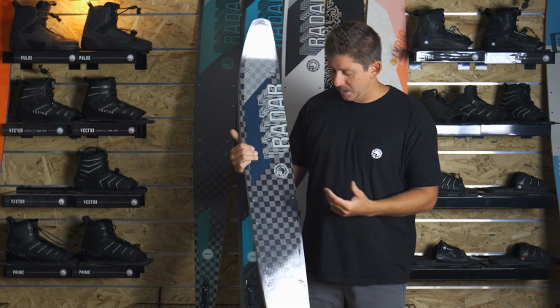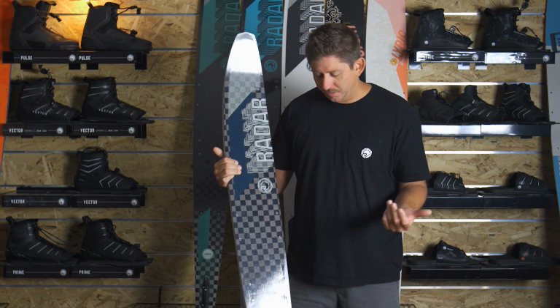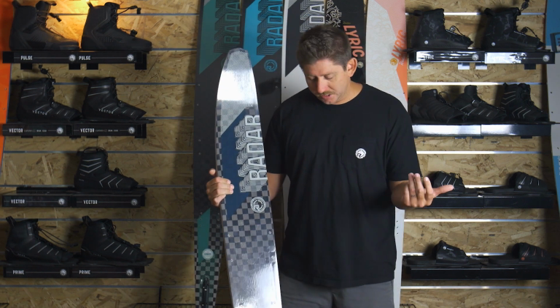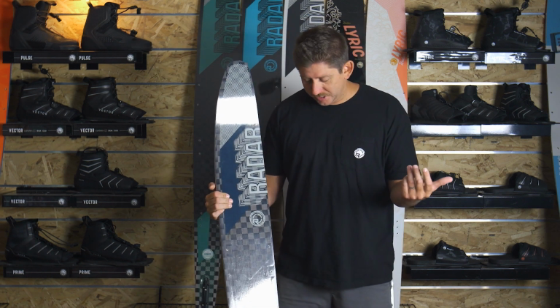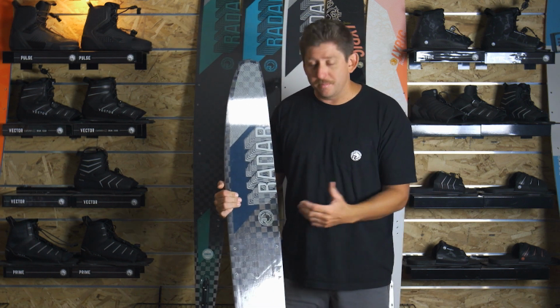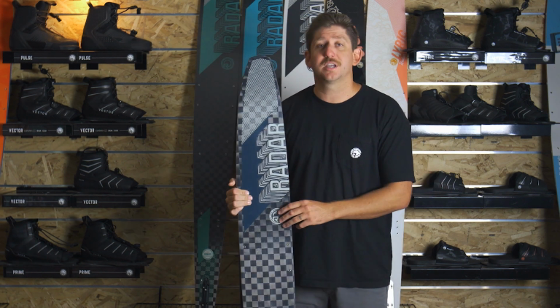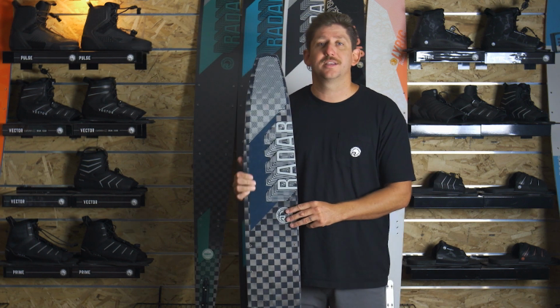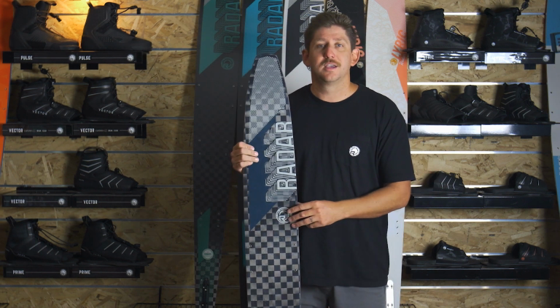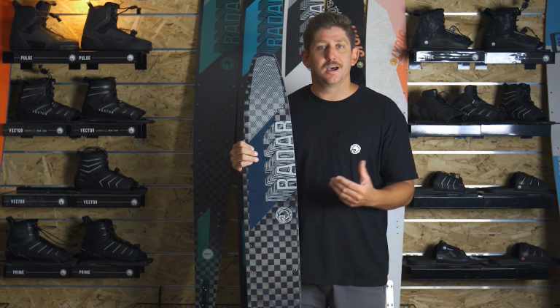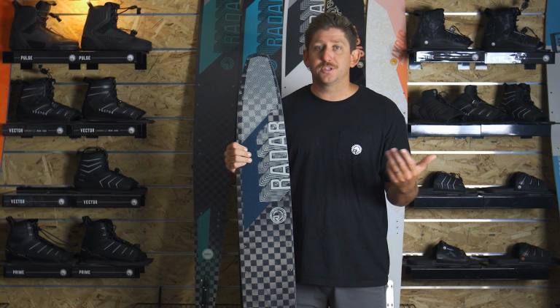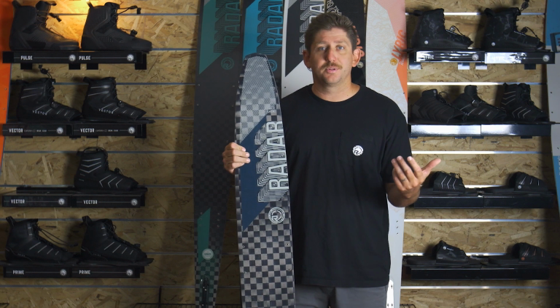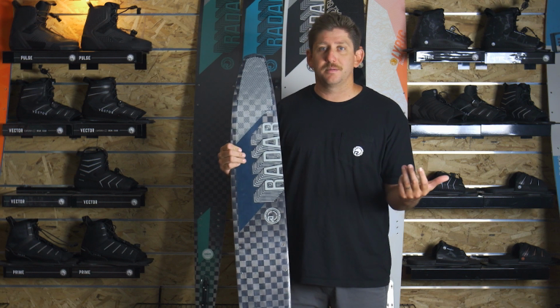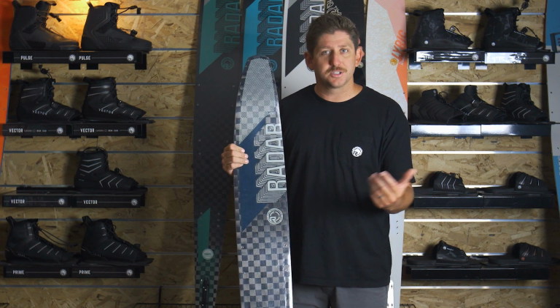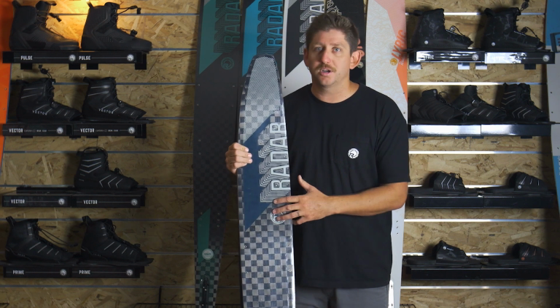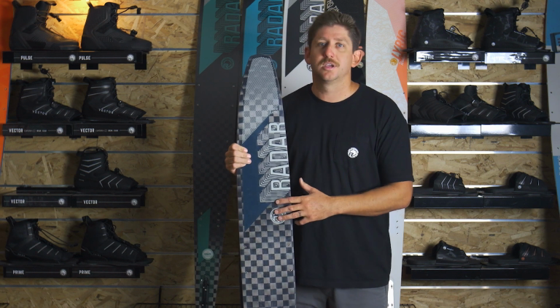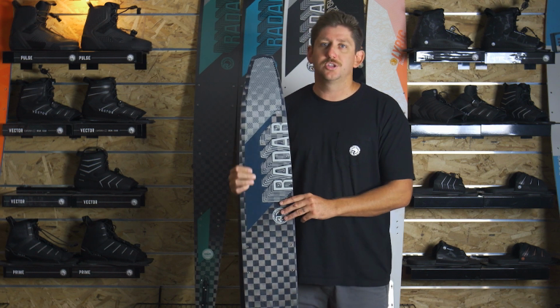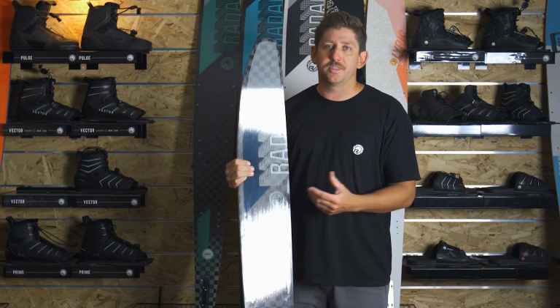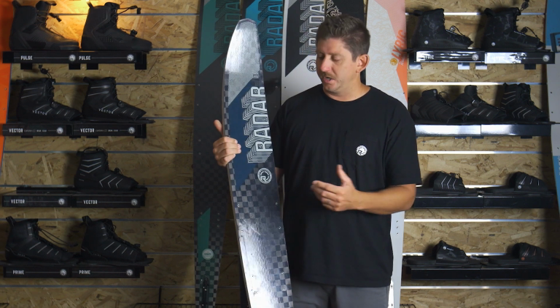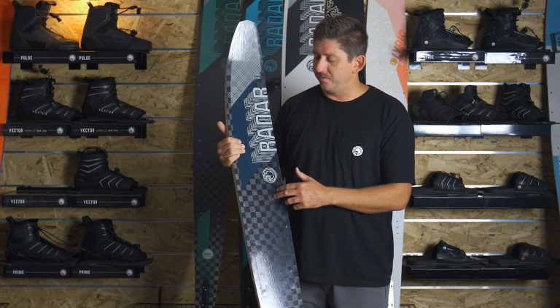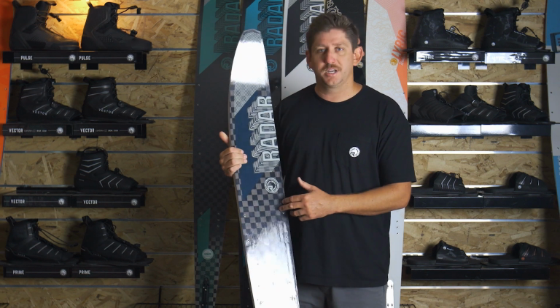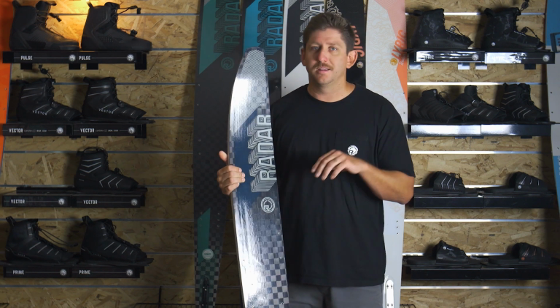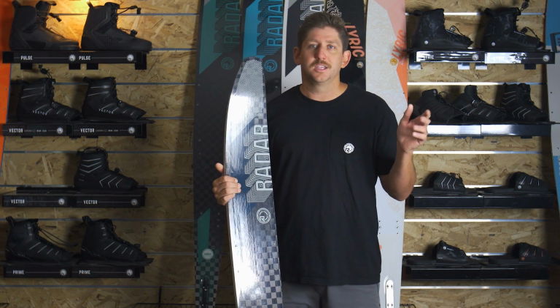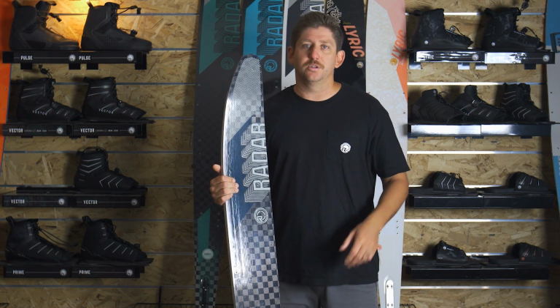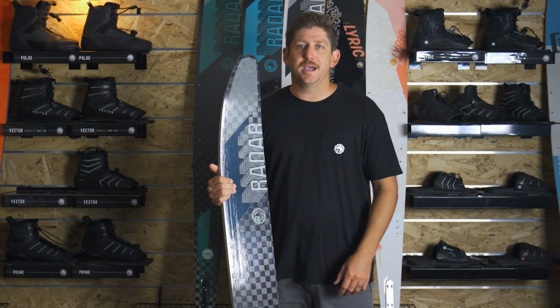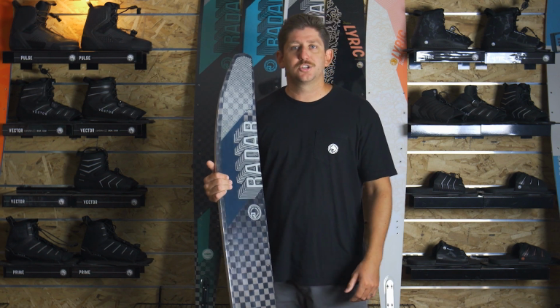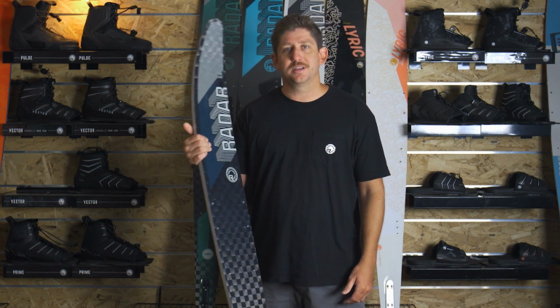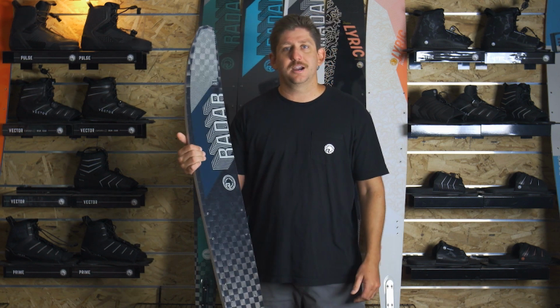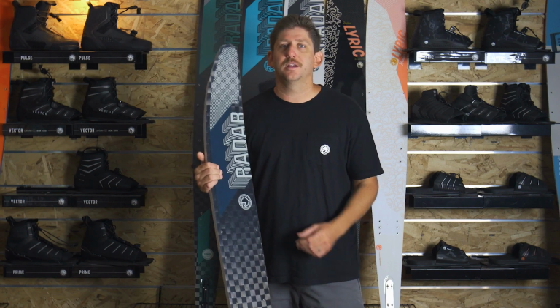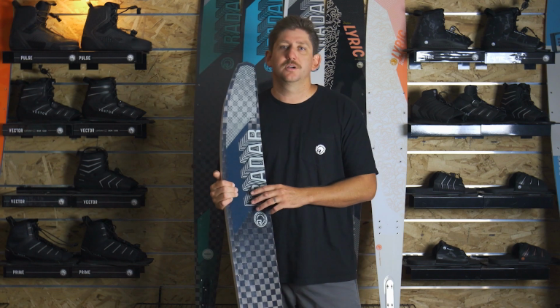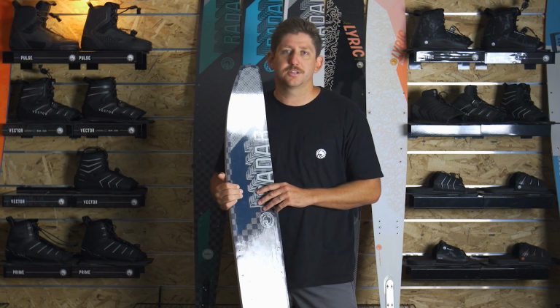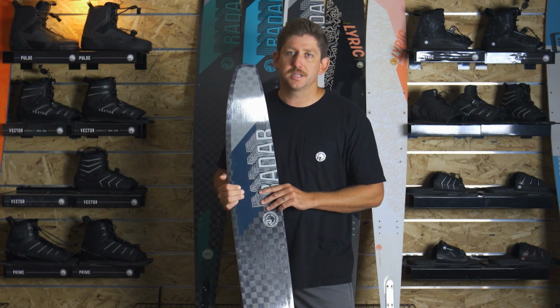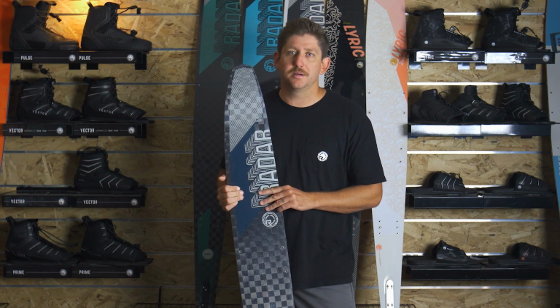The Senate range — we sell the most out of this simply because it works. Jump on this 2024 Senate, you won't look back. Check out the entire range at radarskis.com.